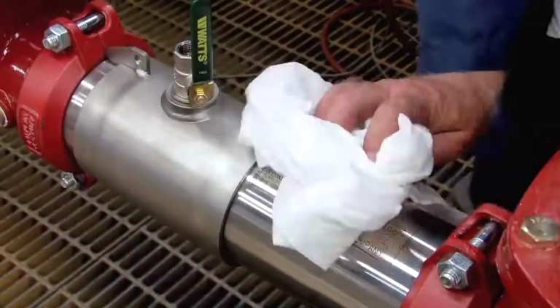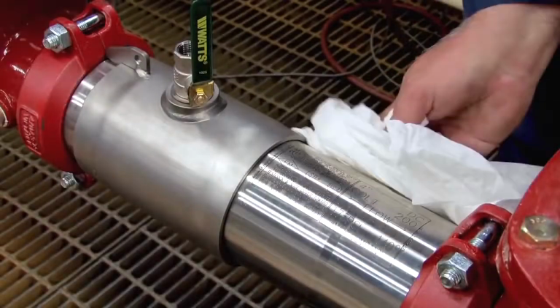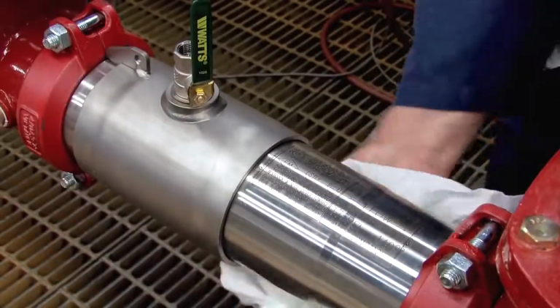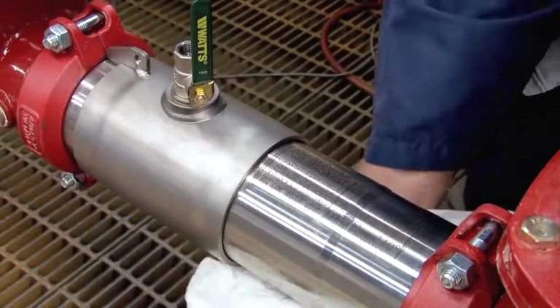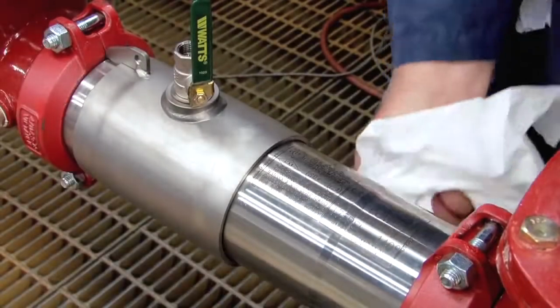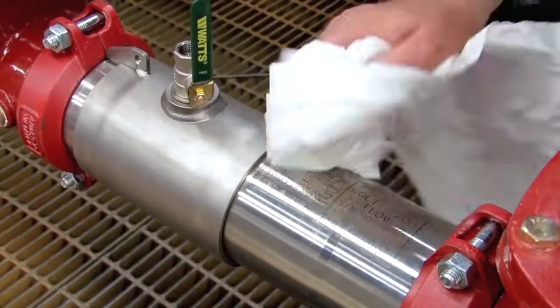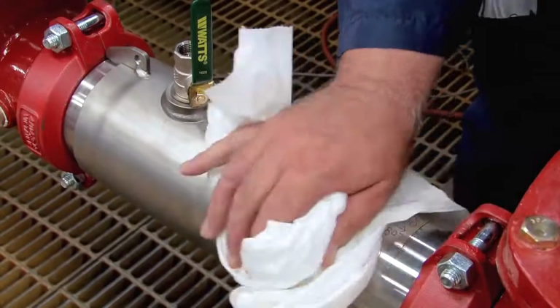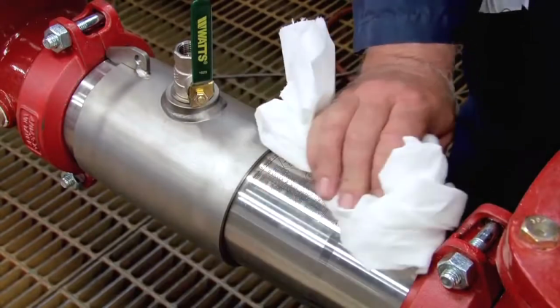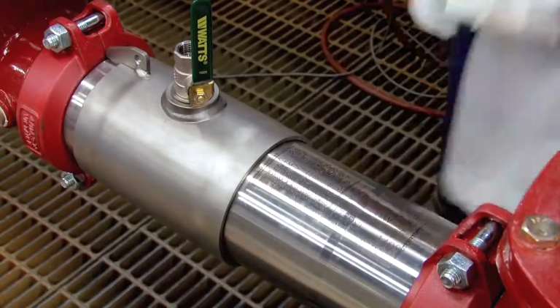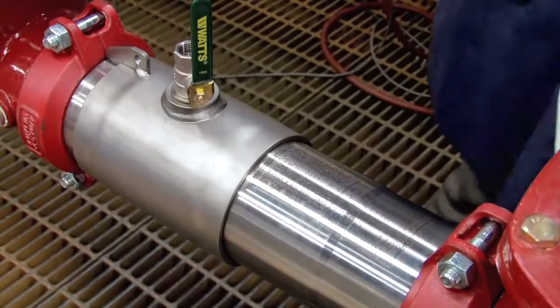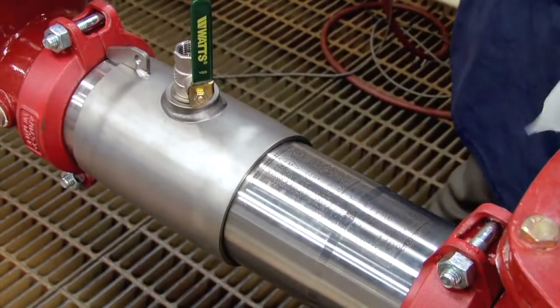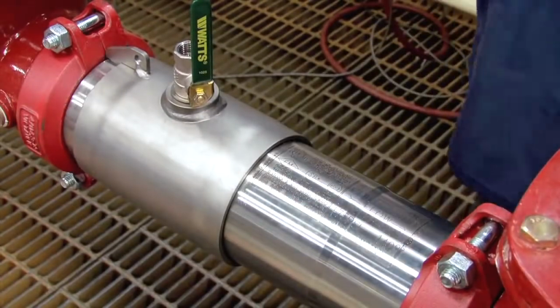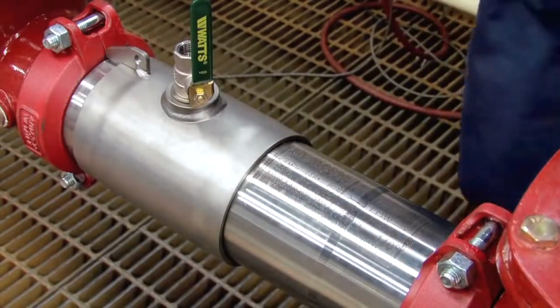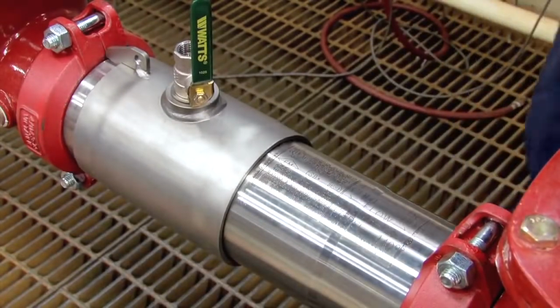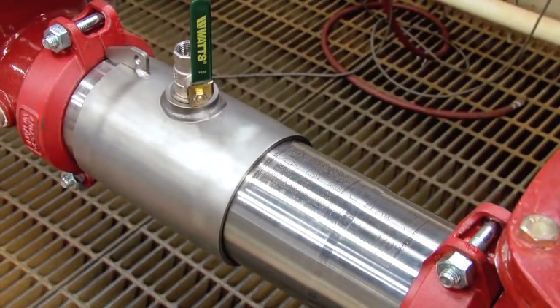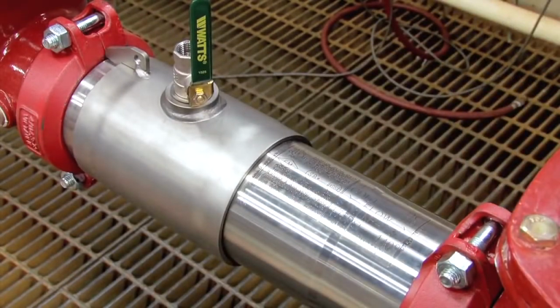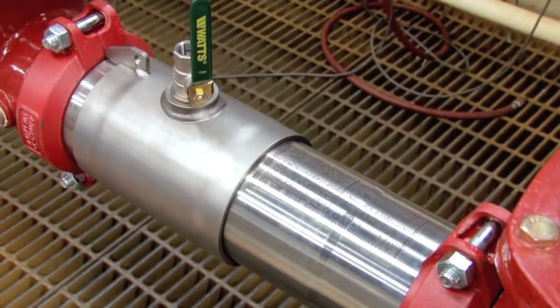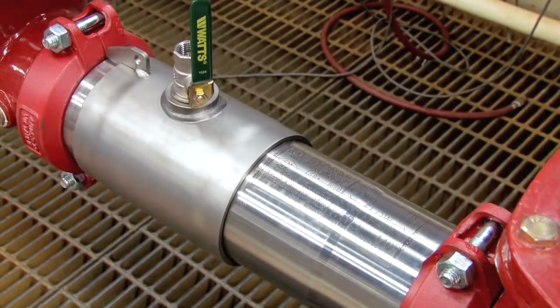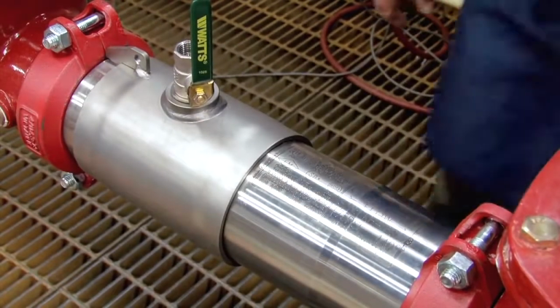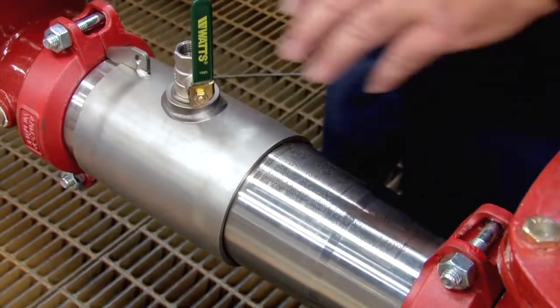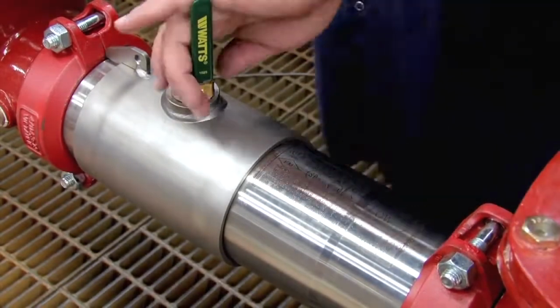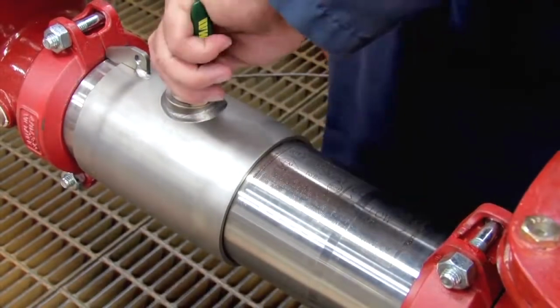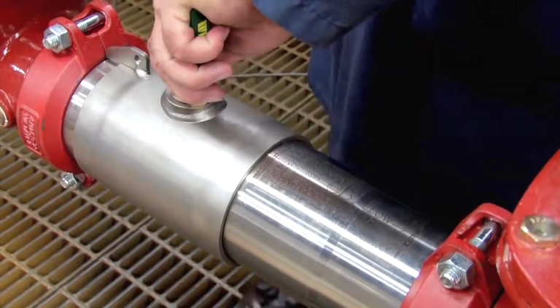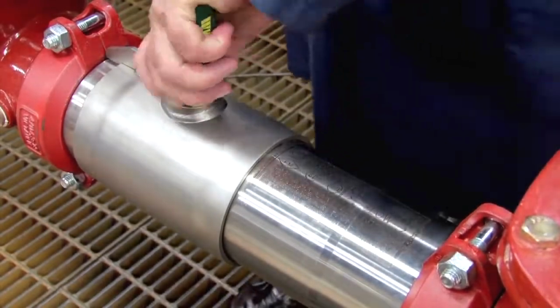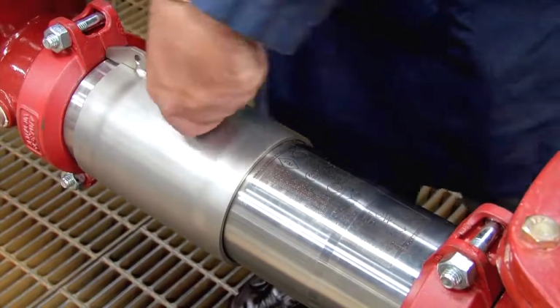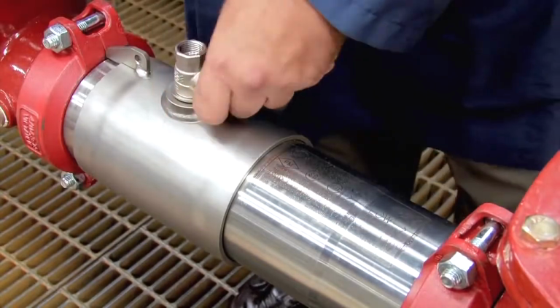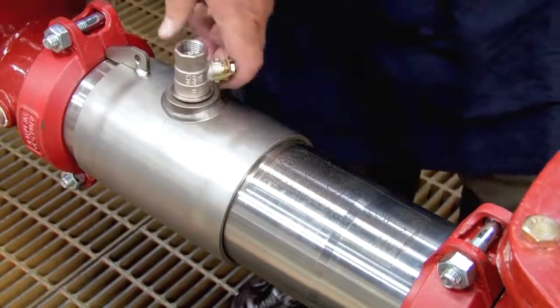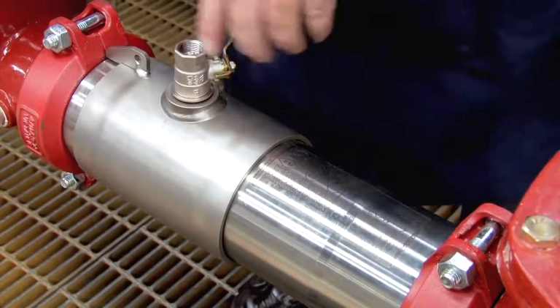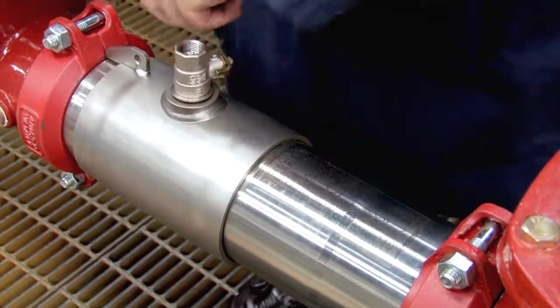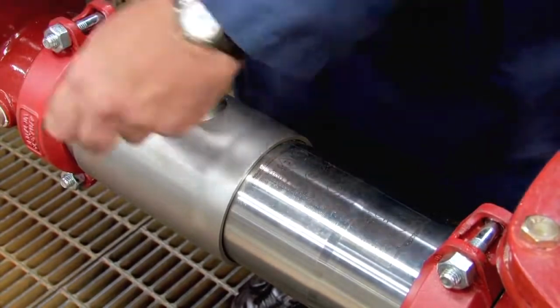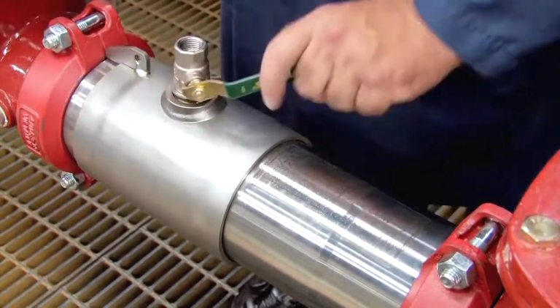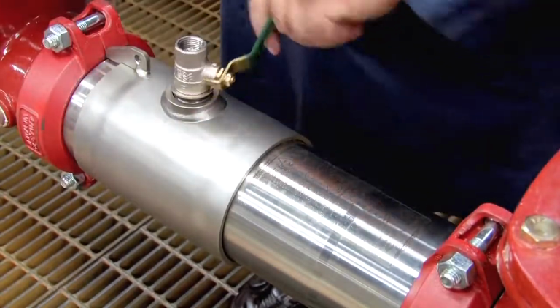Before opening the unit, clean off any dirt or debris that may have collected on the valve body during its life. Once clean, unthread the number three test cock.